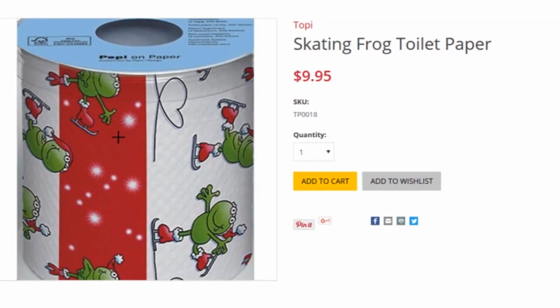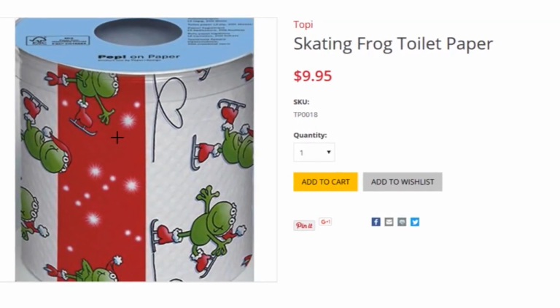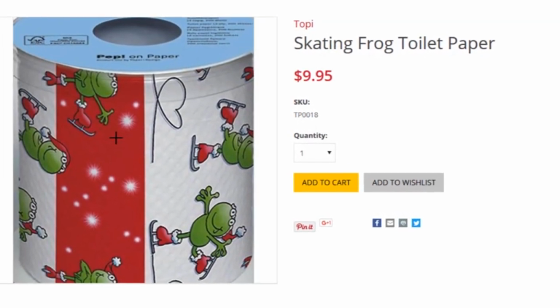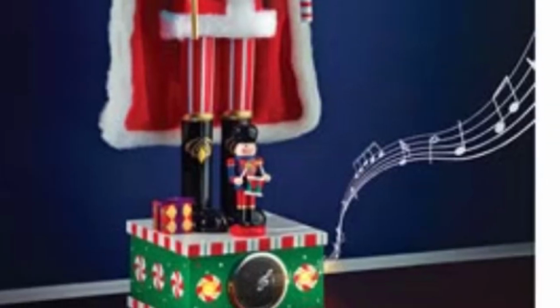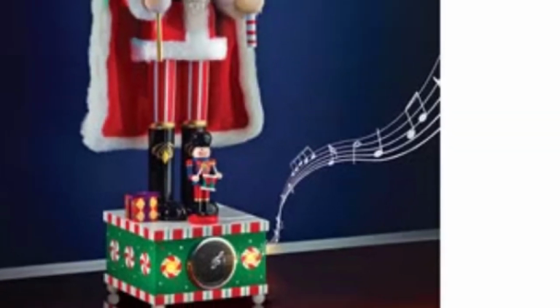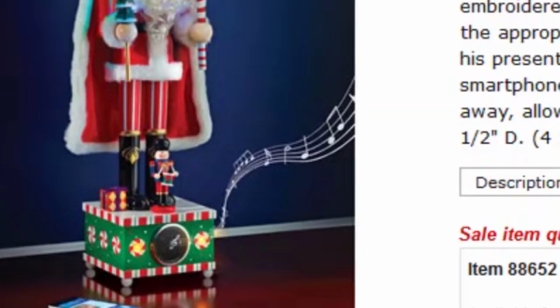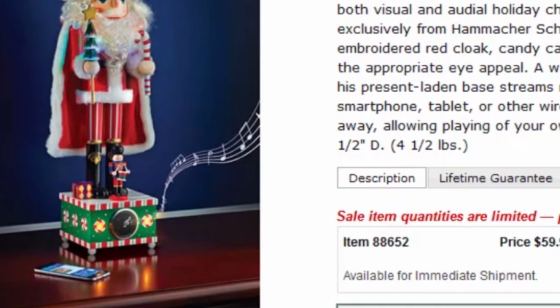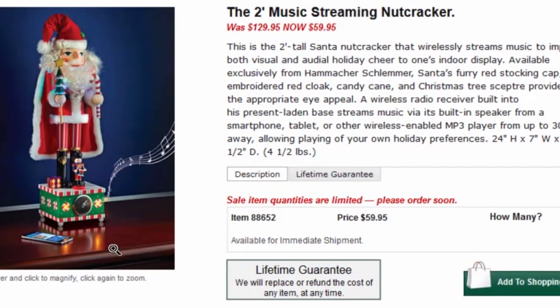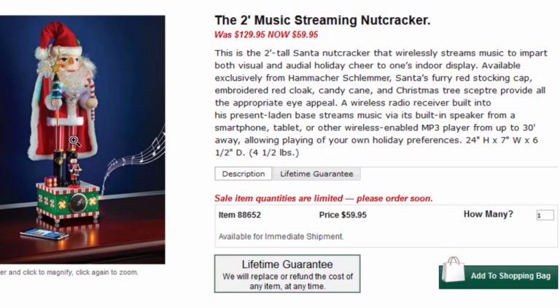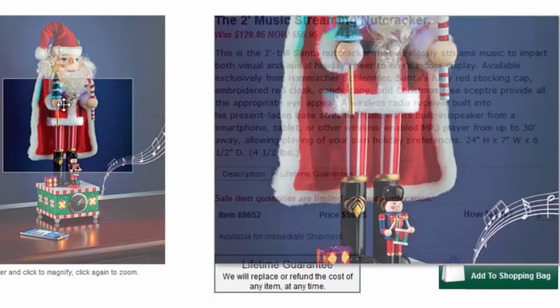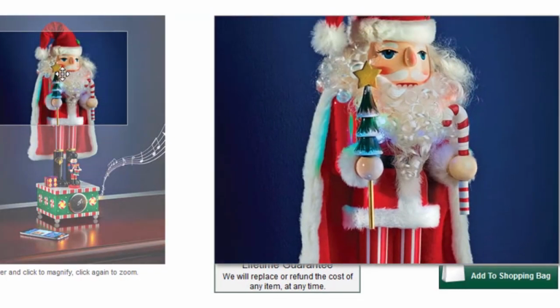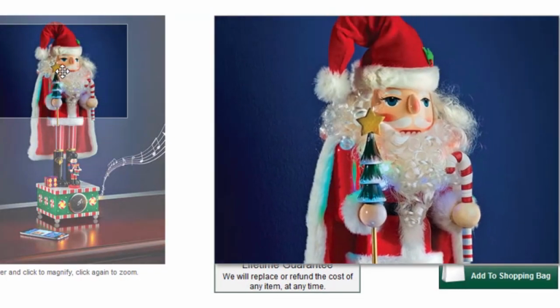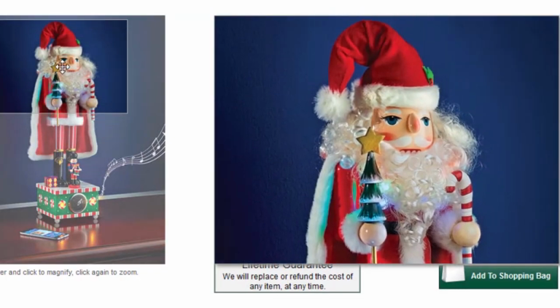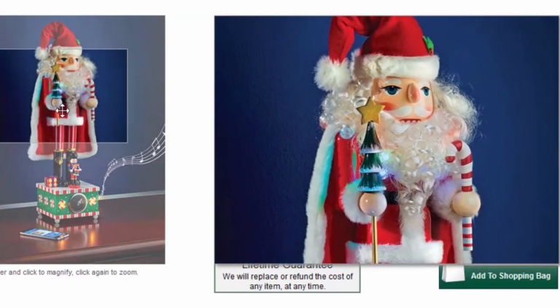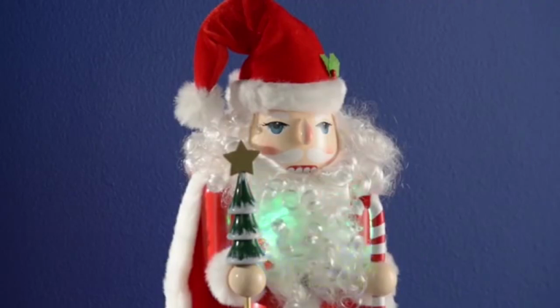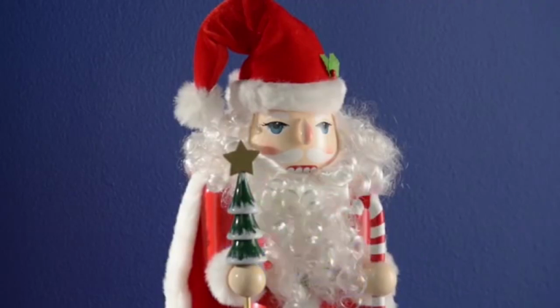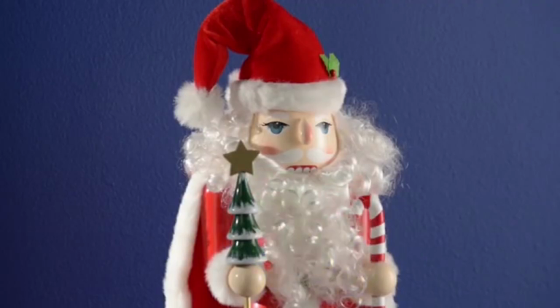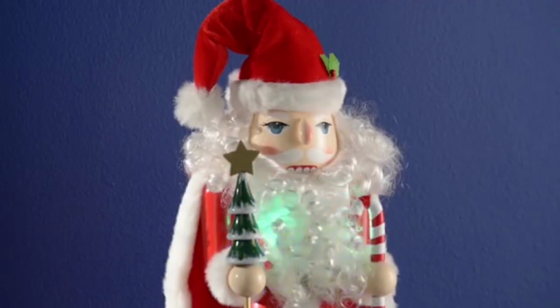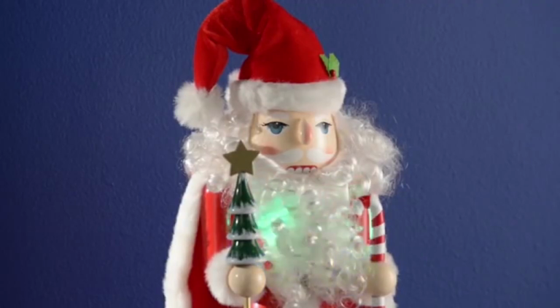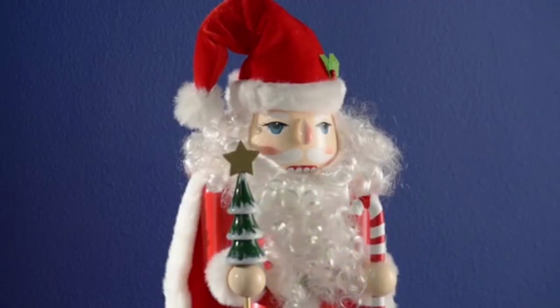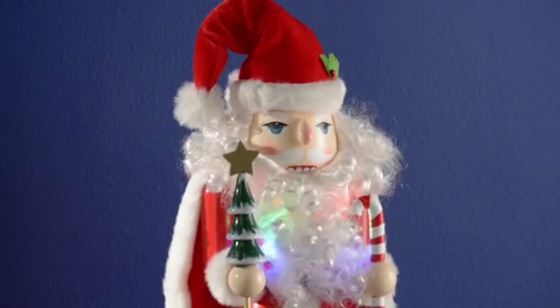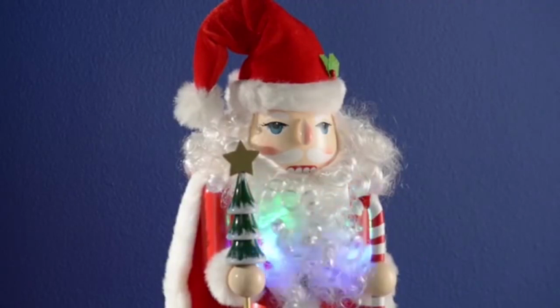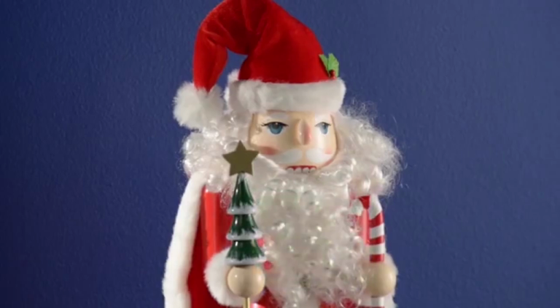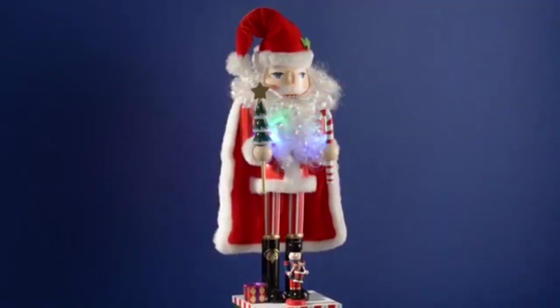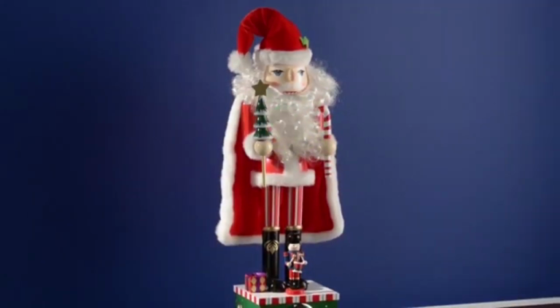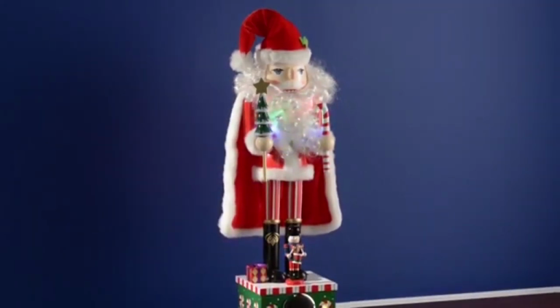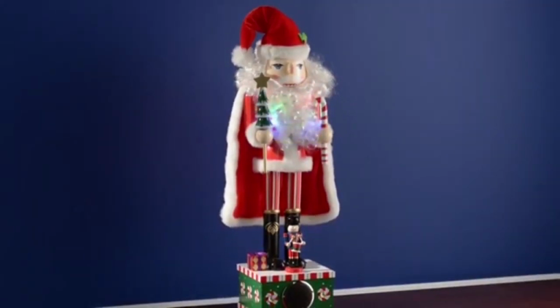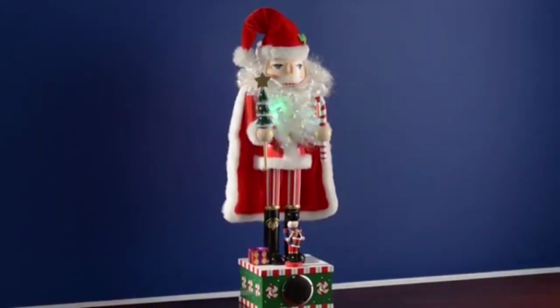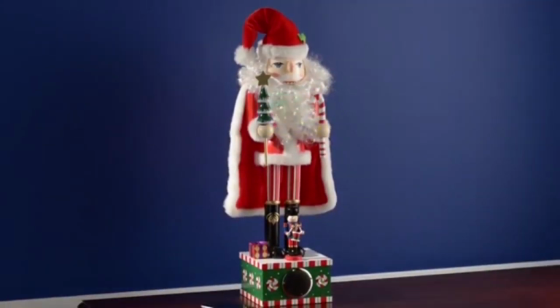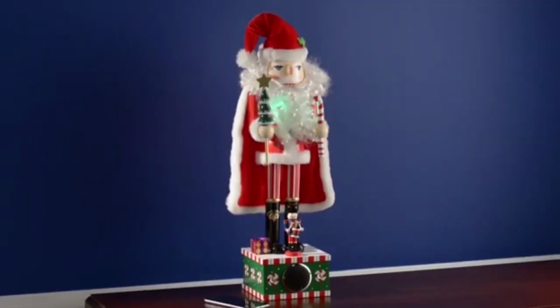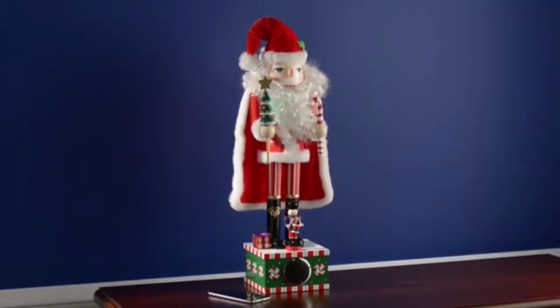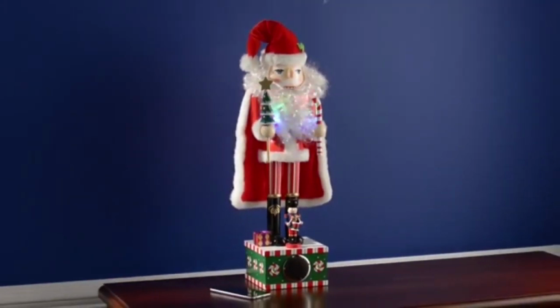Wipe away awkward family gathering silence with the two-foot streaming Nutcracker. A wireless radio receiver connects to a smartphone from up to 30 feet away, so you can extinguish thoughts of having a silent night.